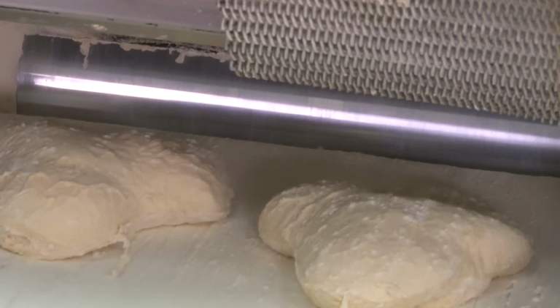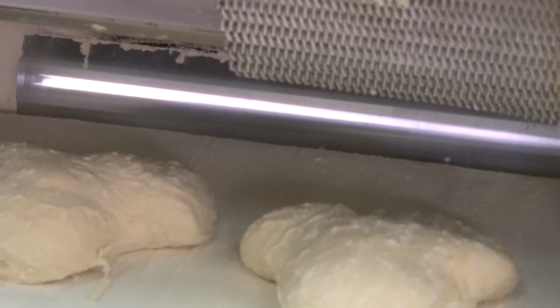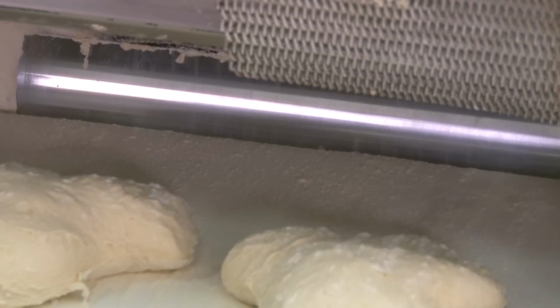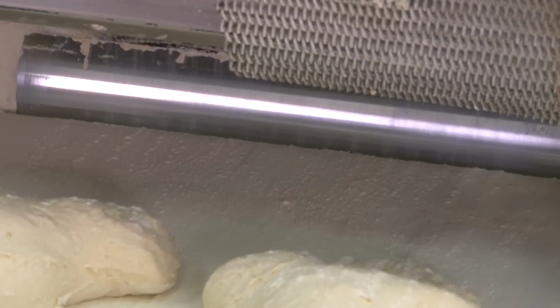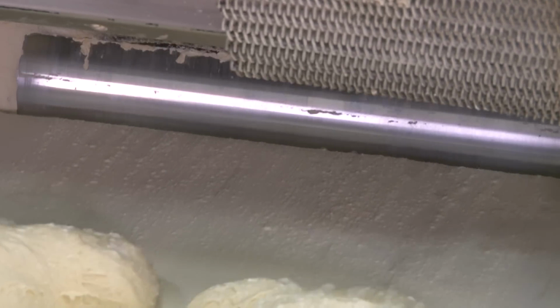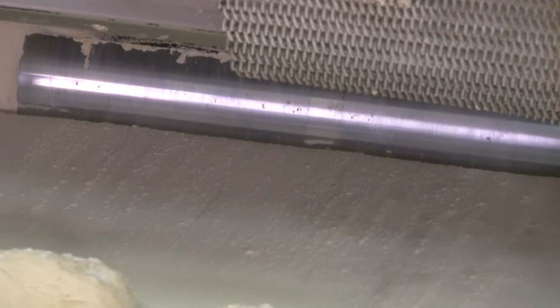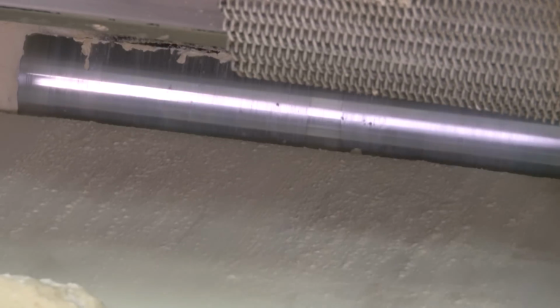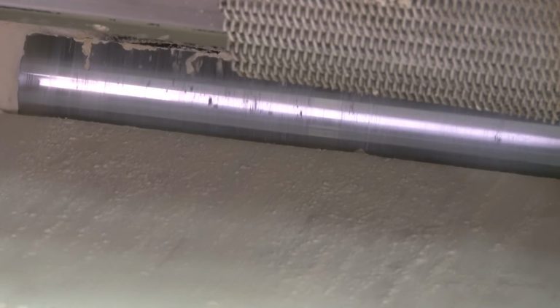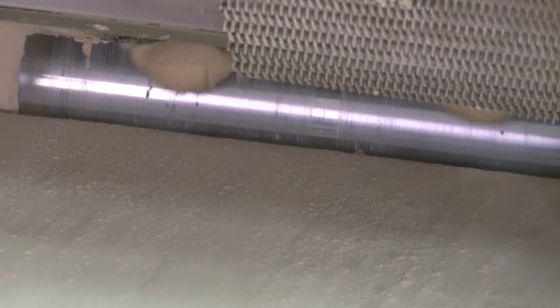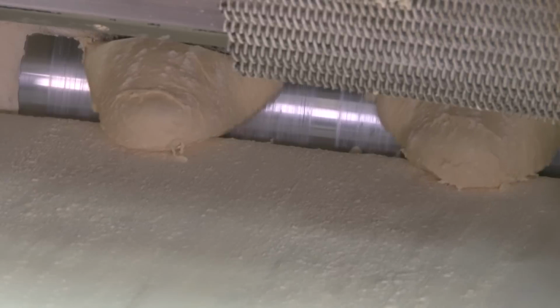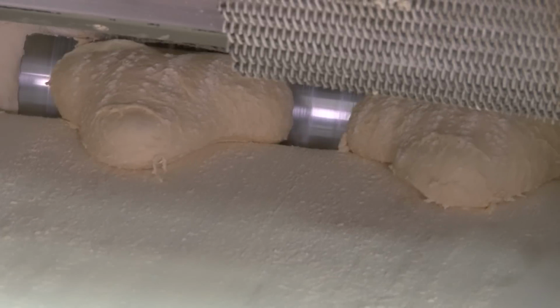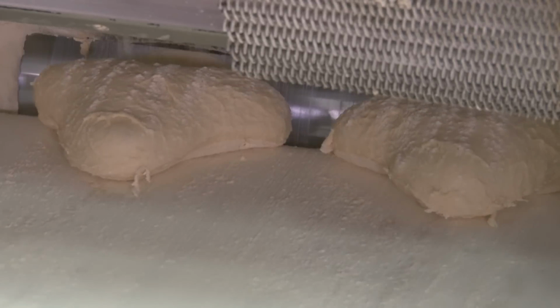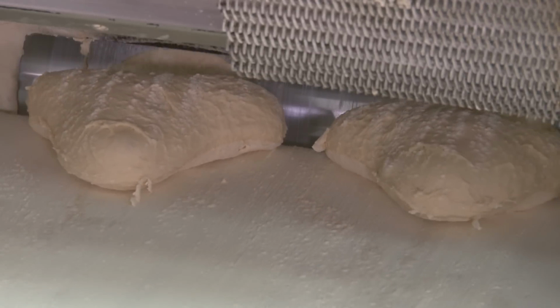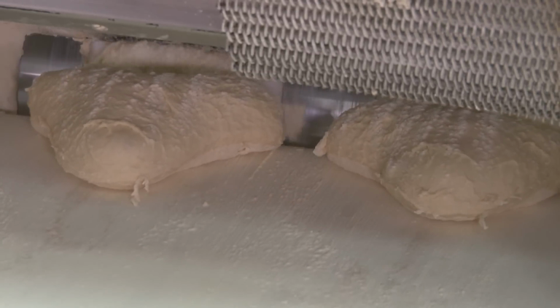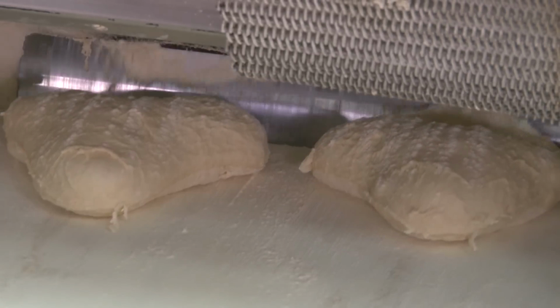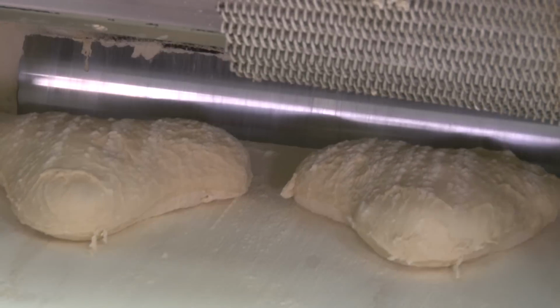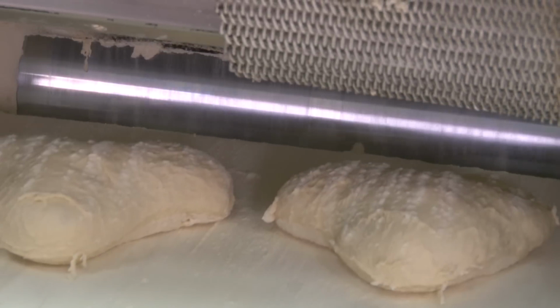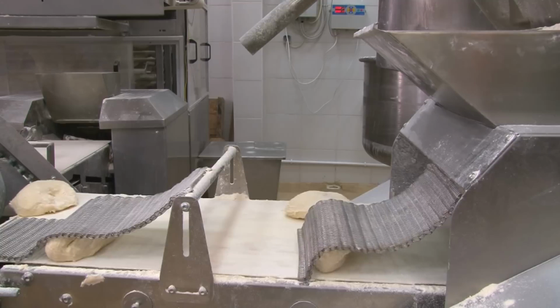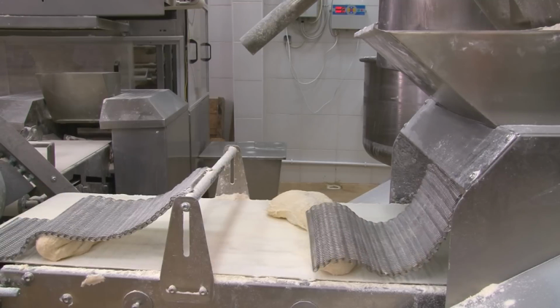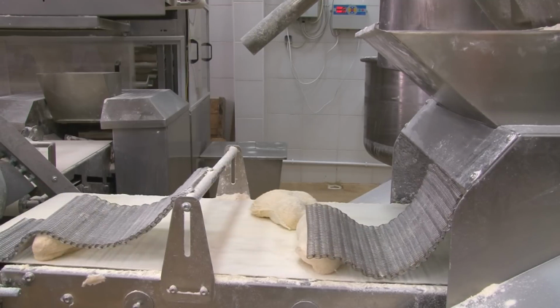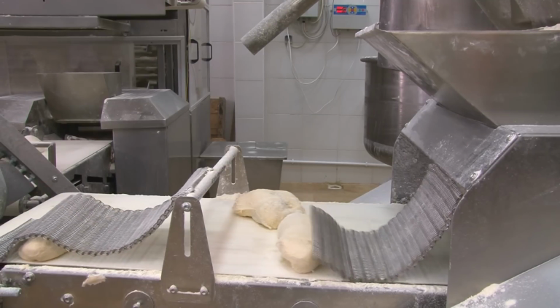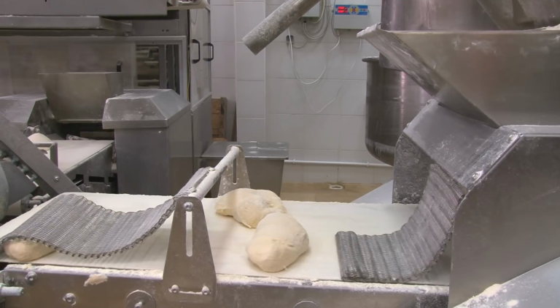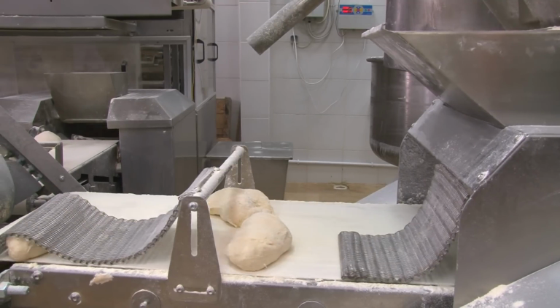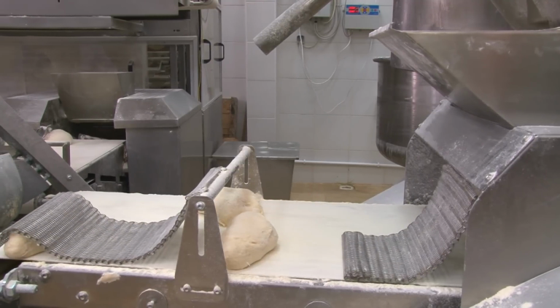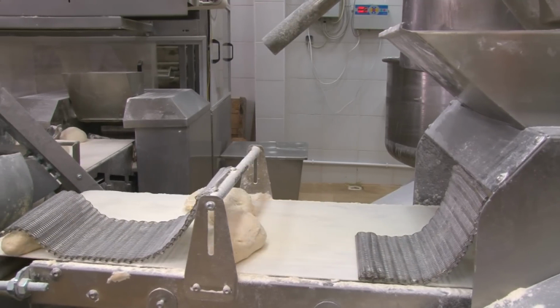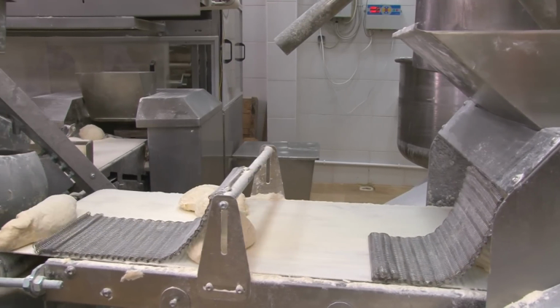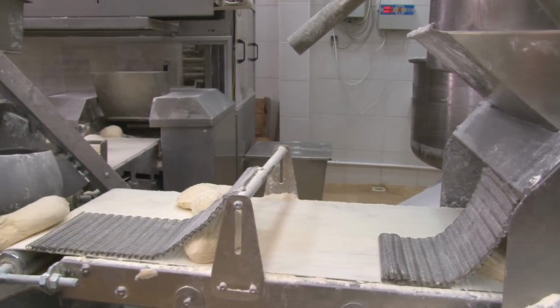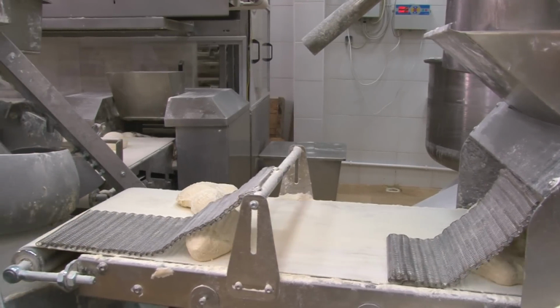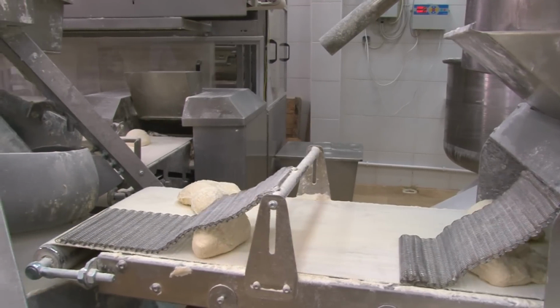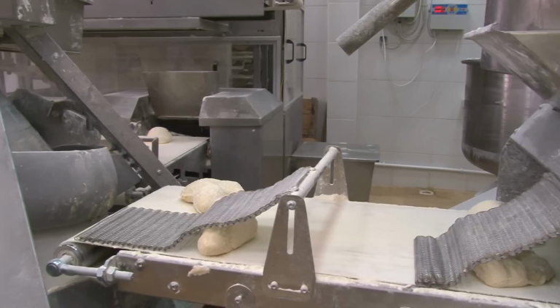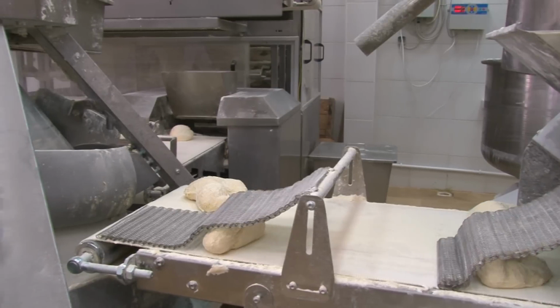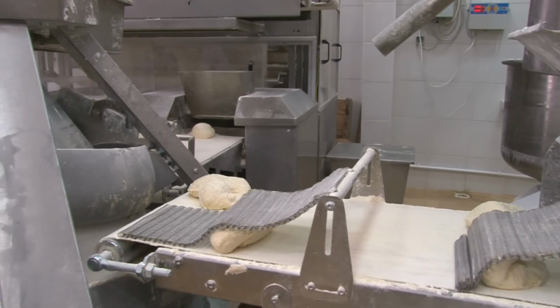After being cut by the vacuuming system without crushing, batches of cut dough are transferred to the dough rounding machine via a conveyor belt, which places it in front of the machine.